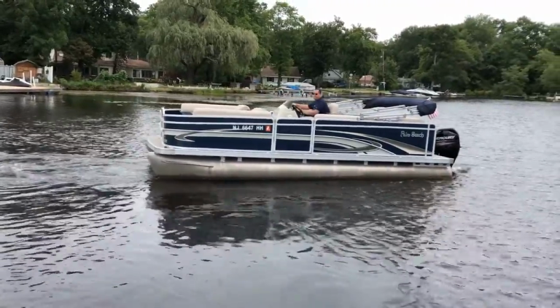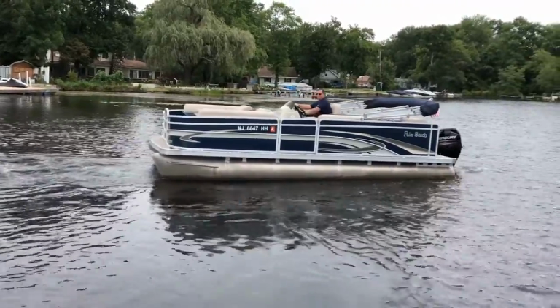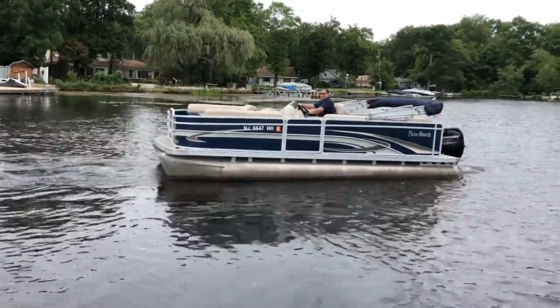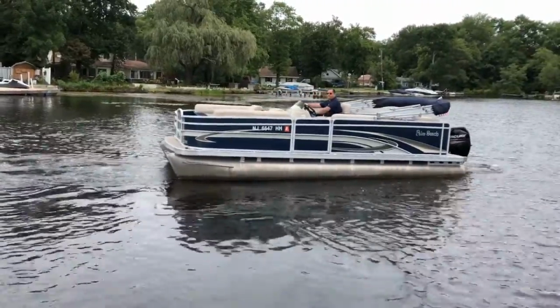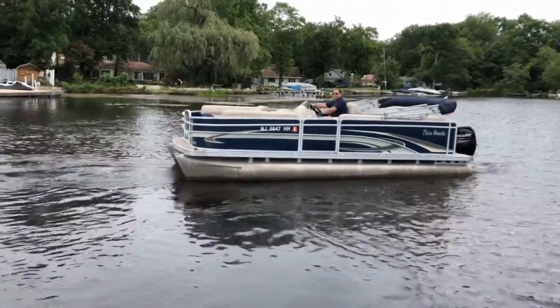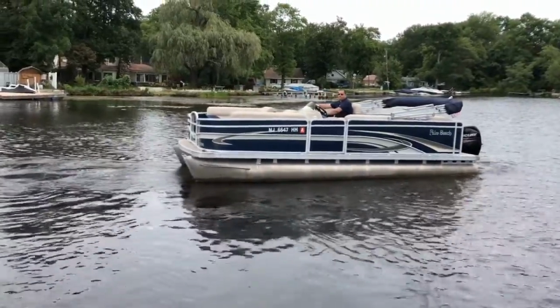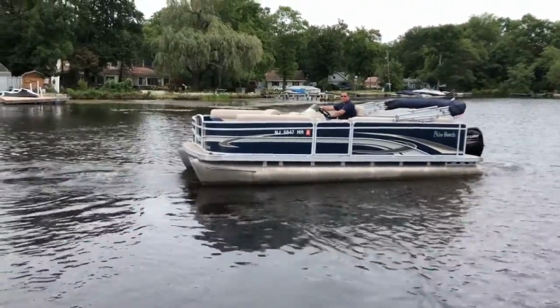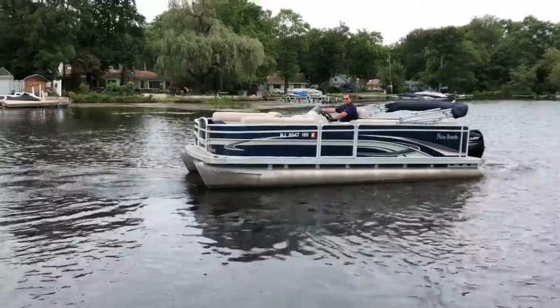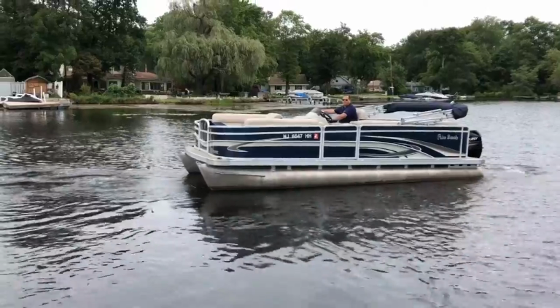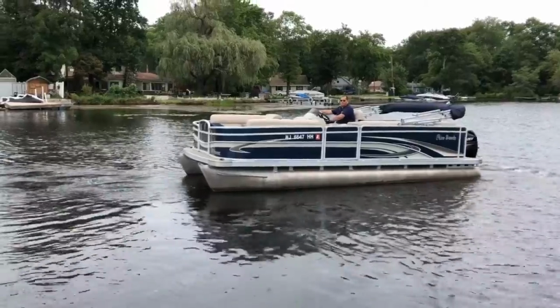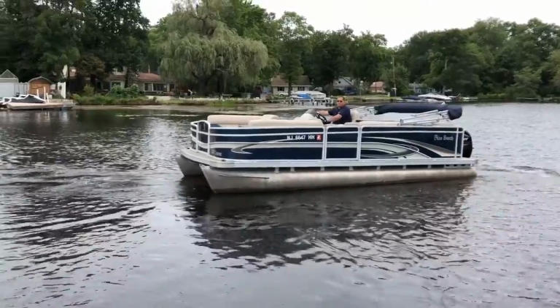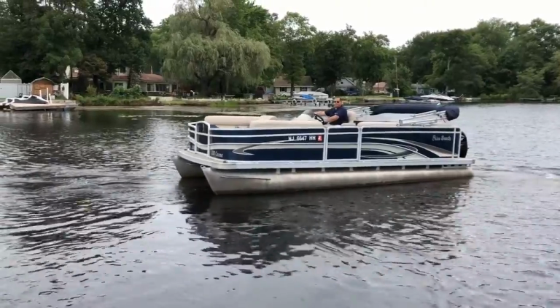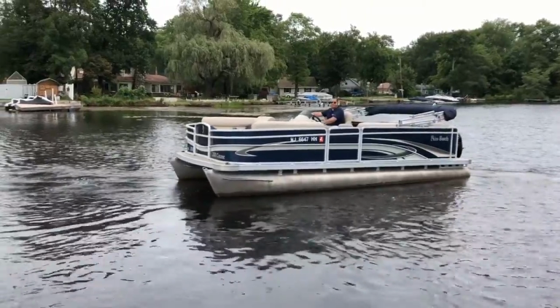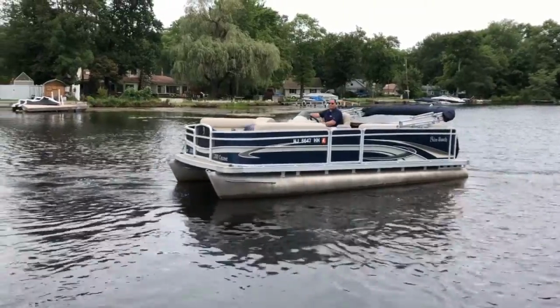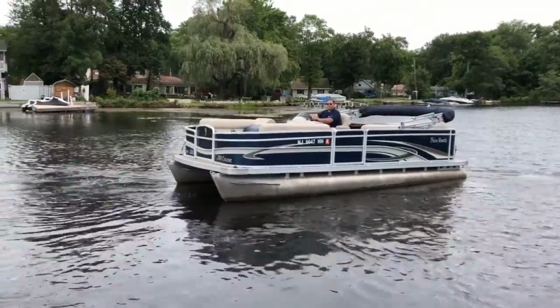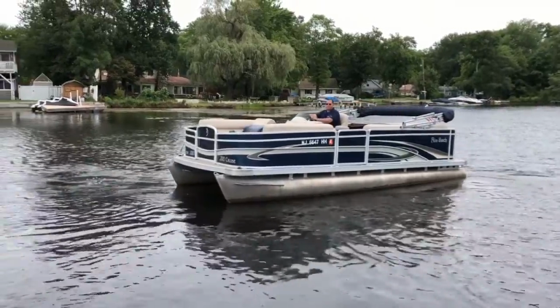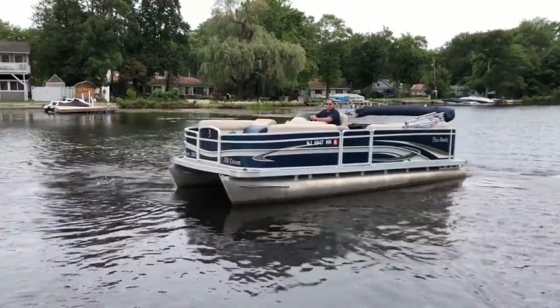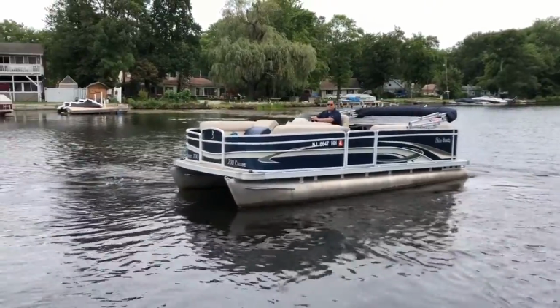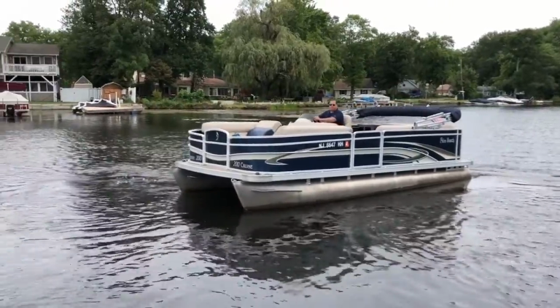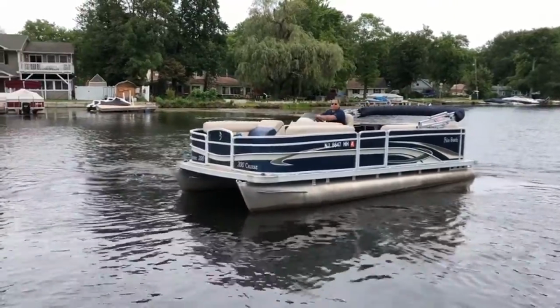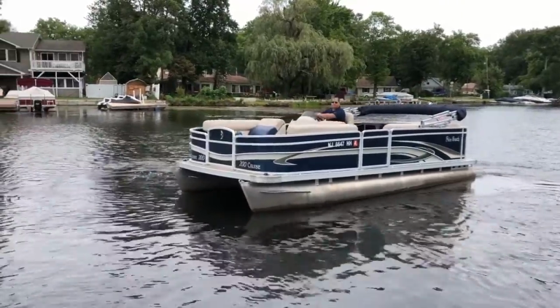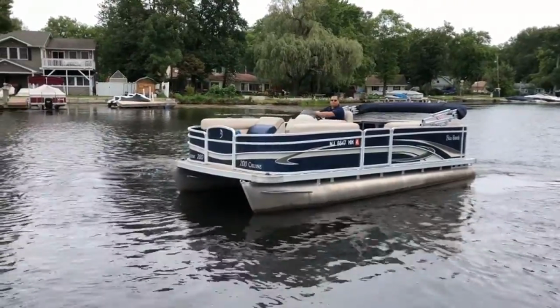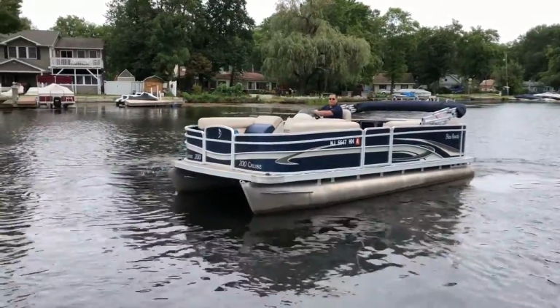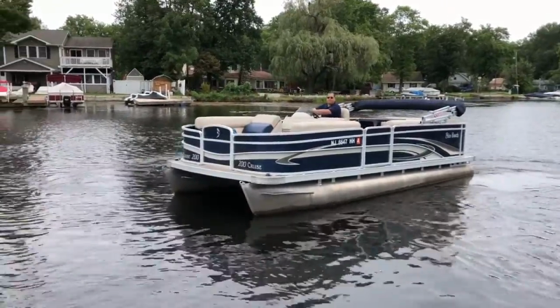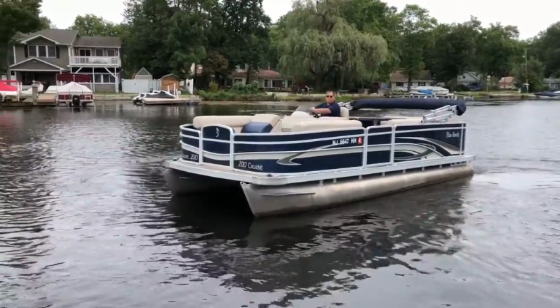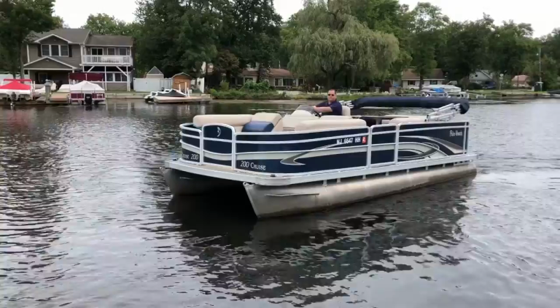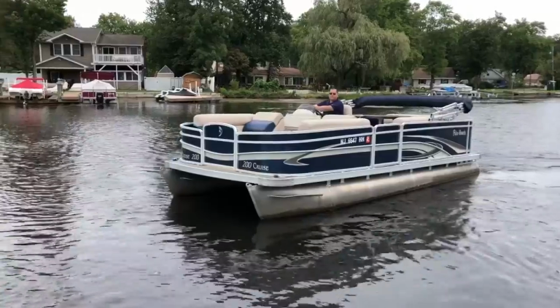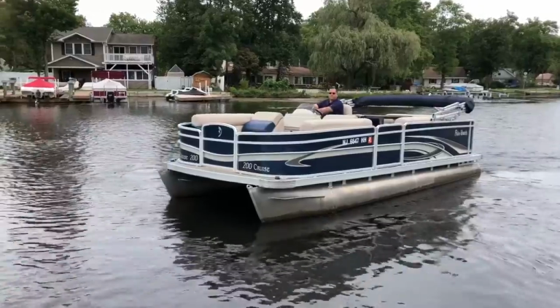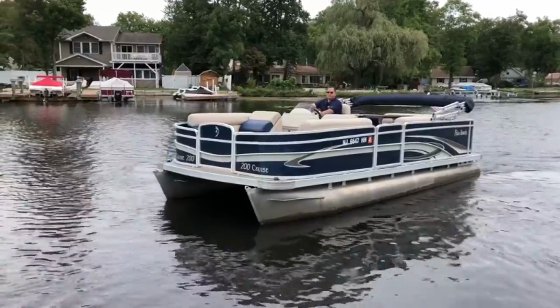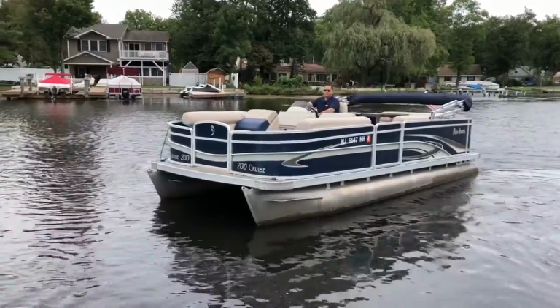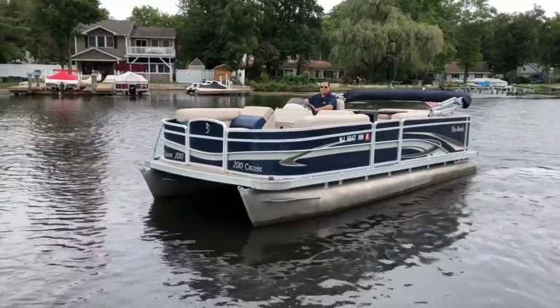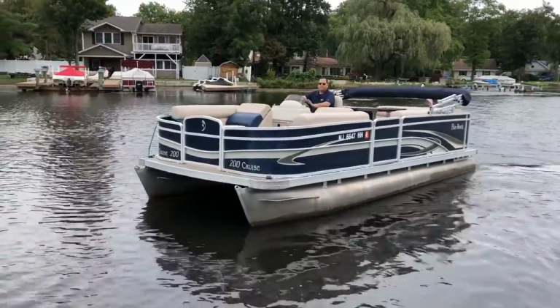This is a freshwater boat. It's only been used here on Lake O'Pakon, New Jersey.